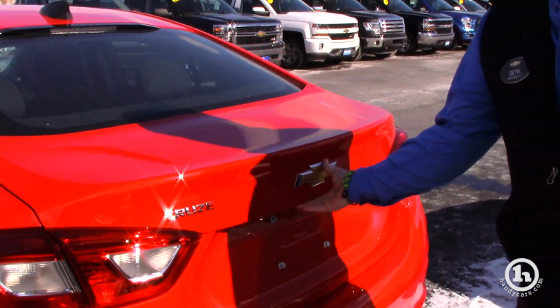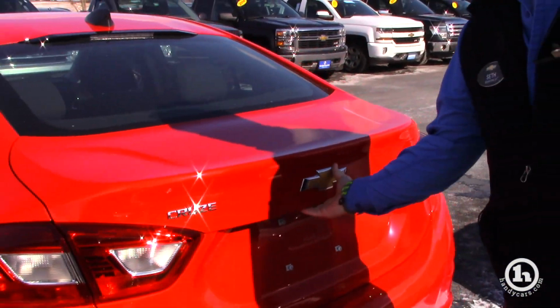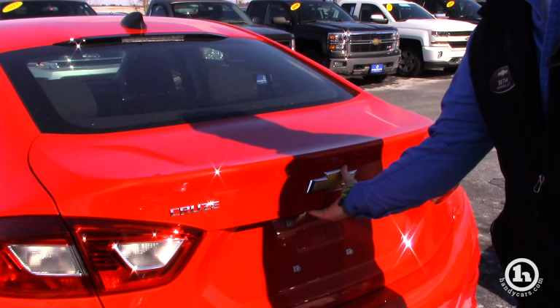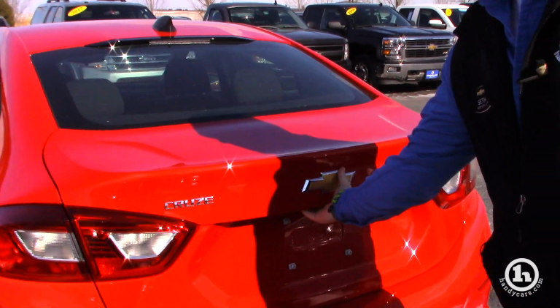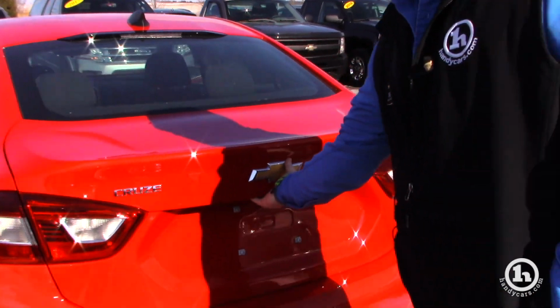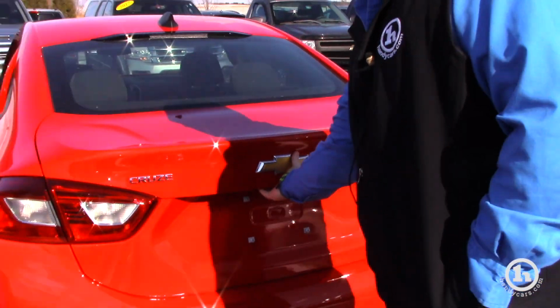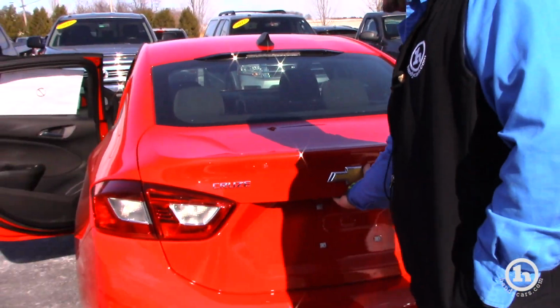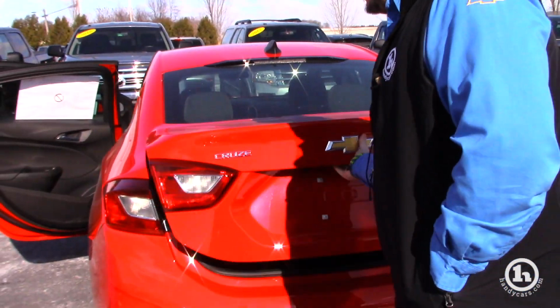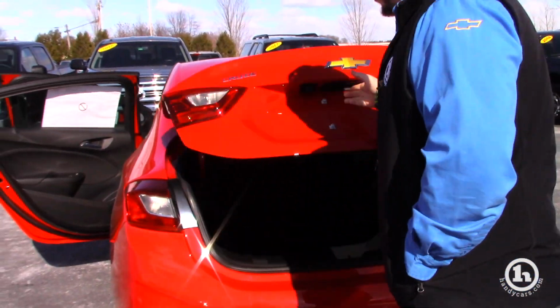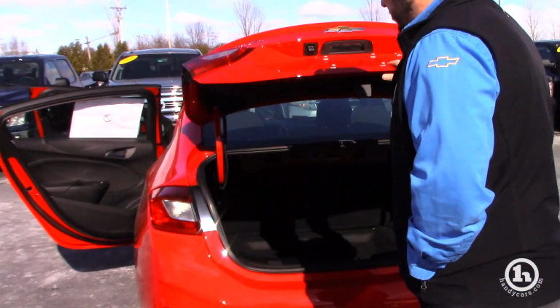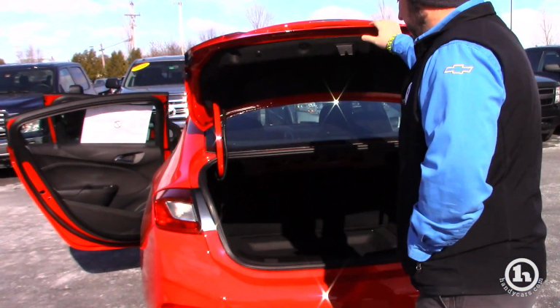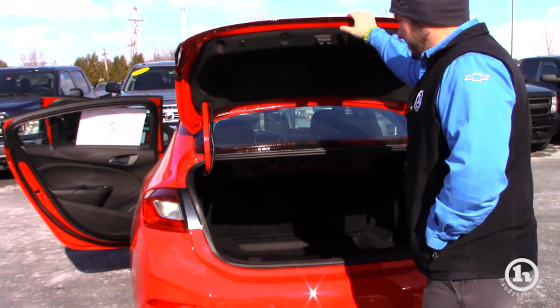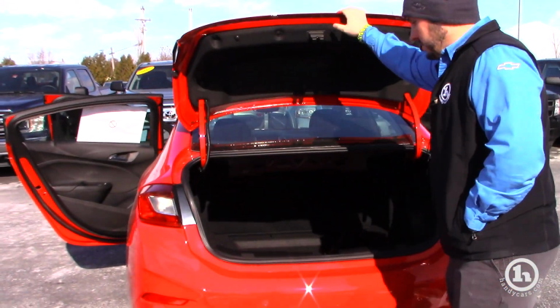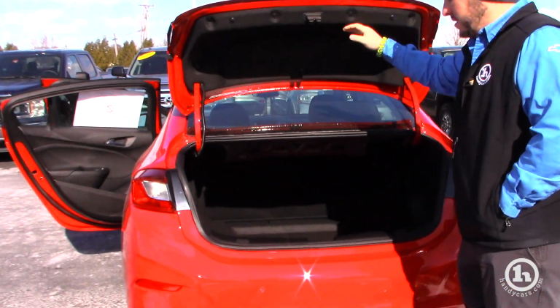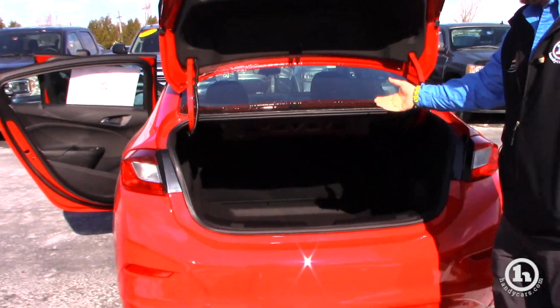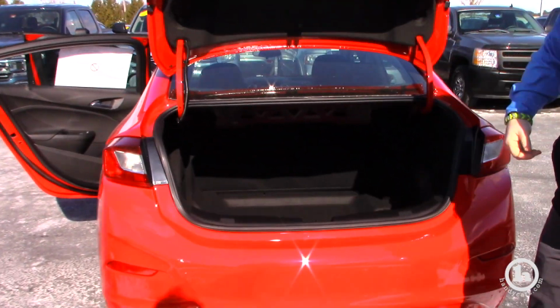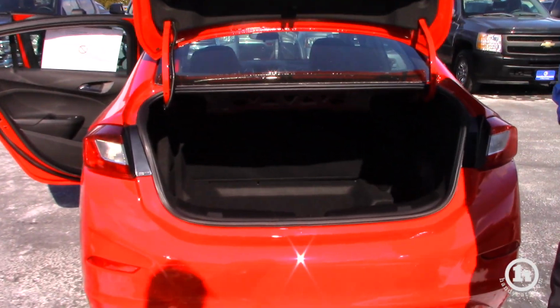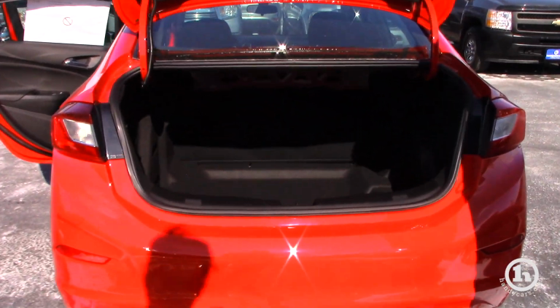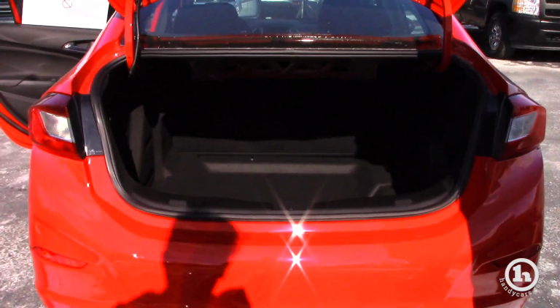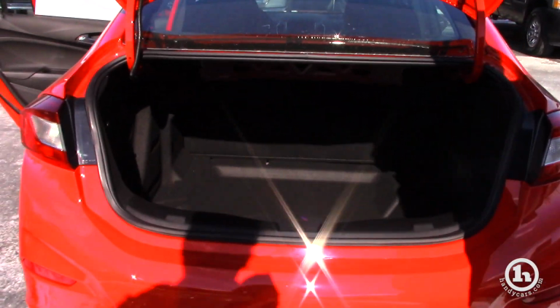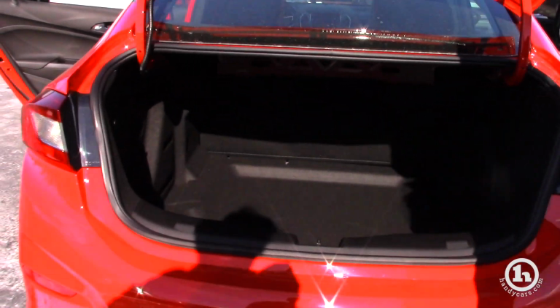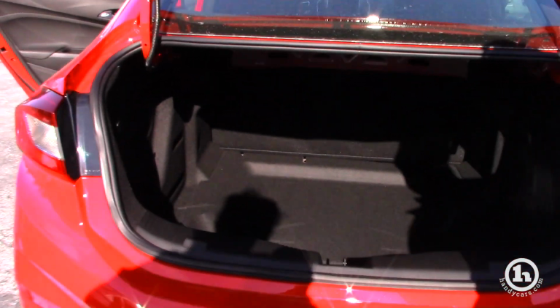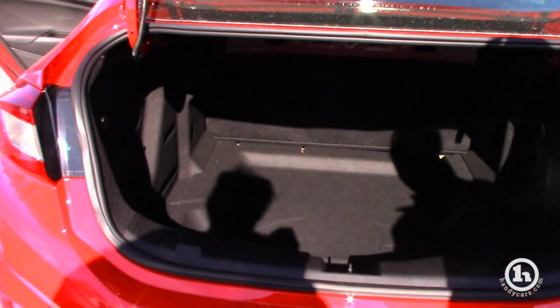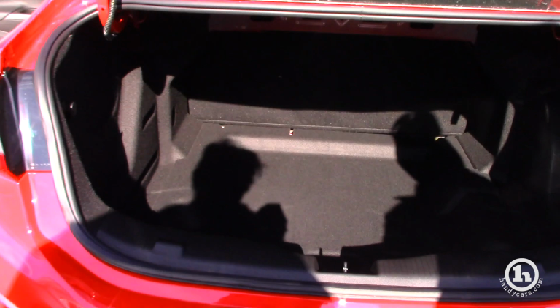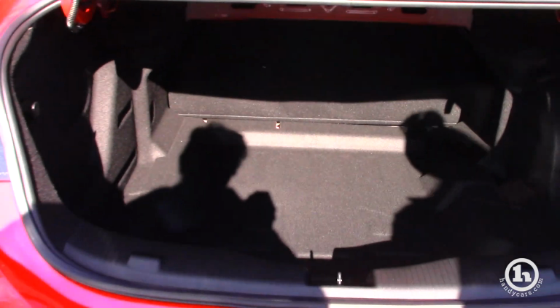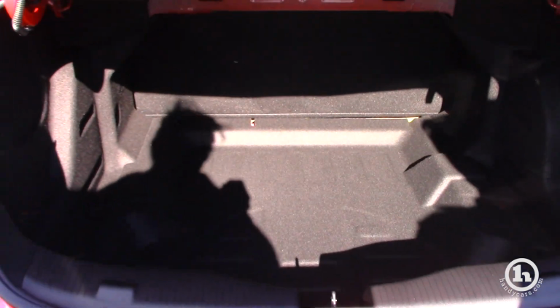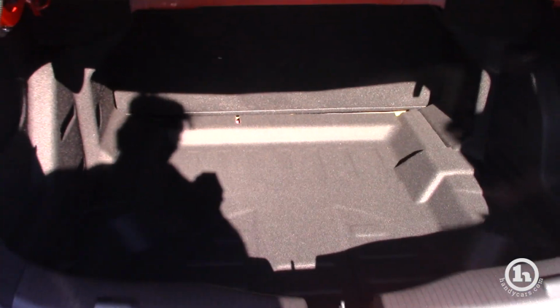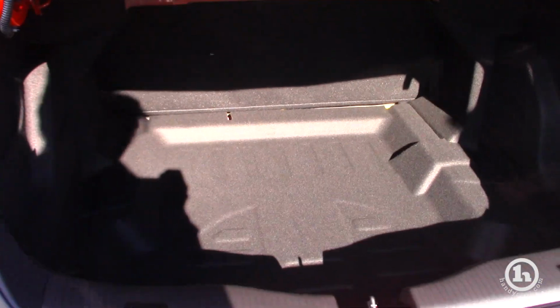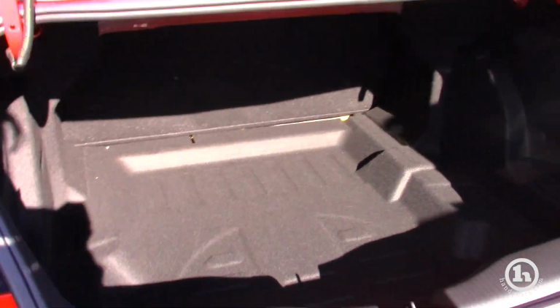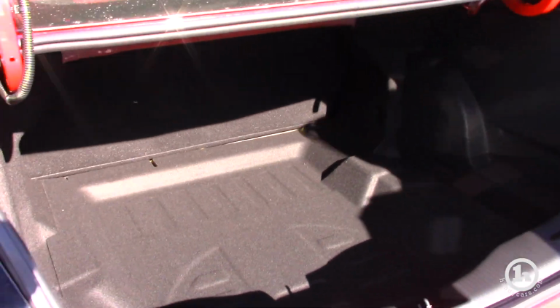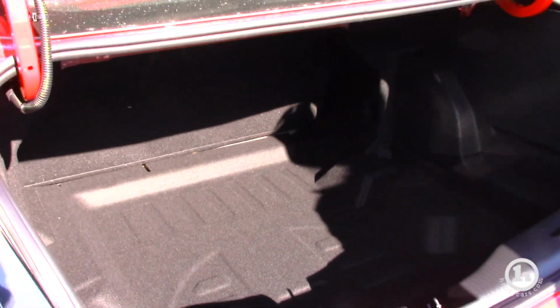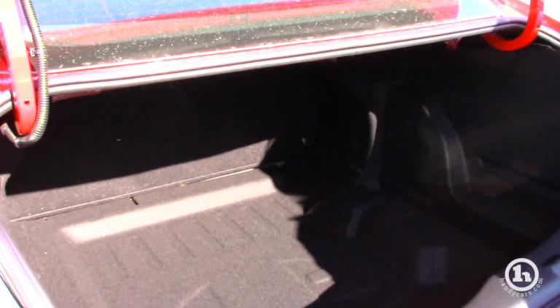It has a good amount of room here in the trunk as well. It's a lot bigger than what it looks like from the outside, so plenty of storage room there for you.